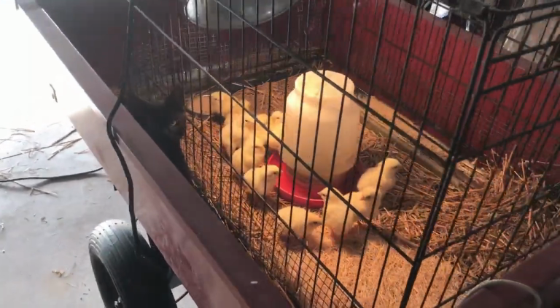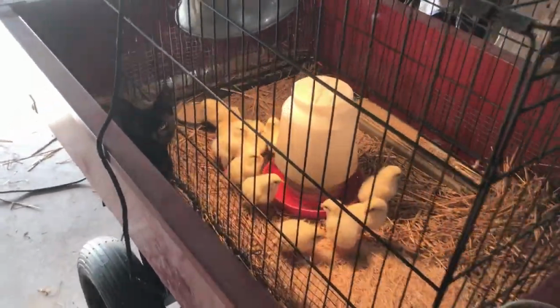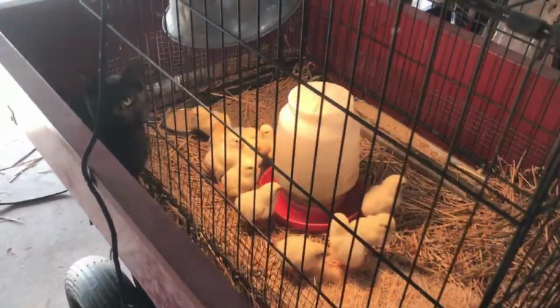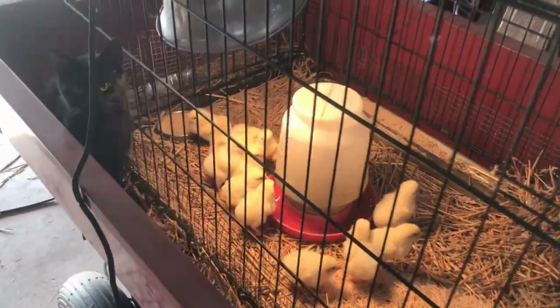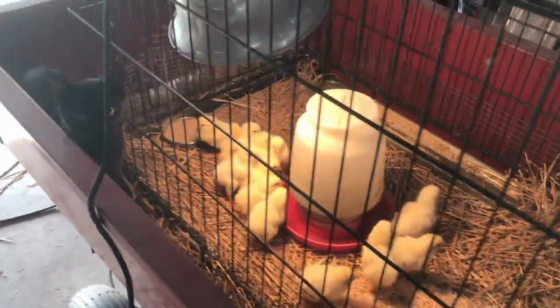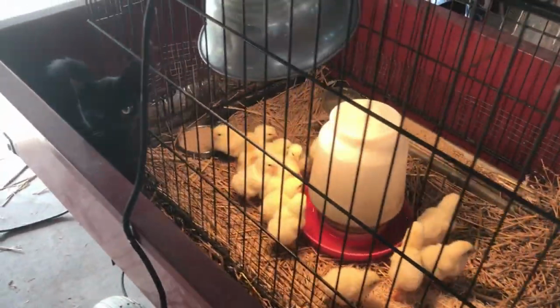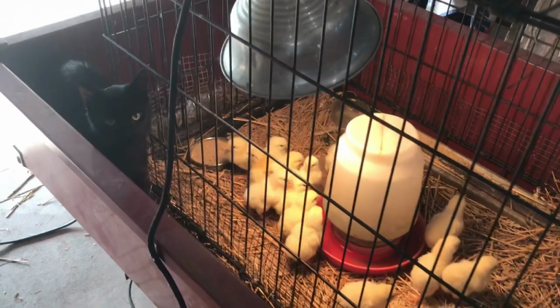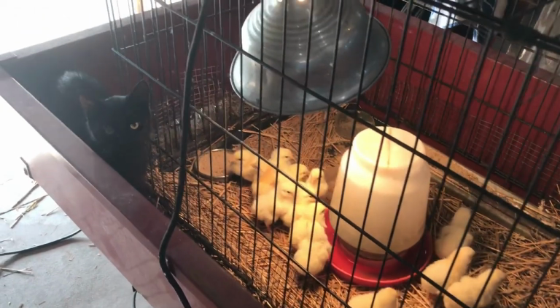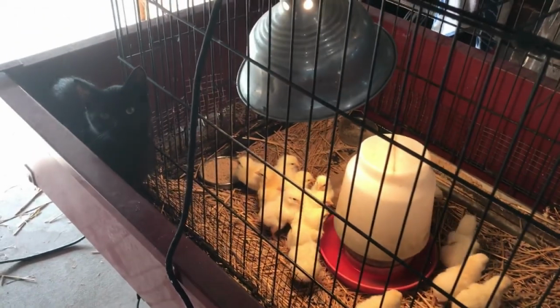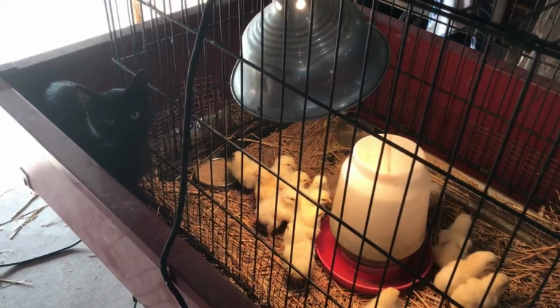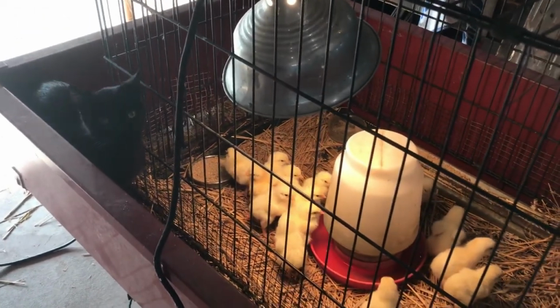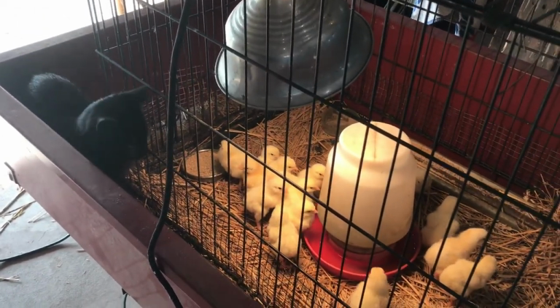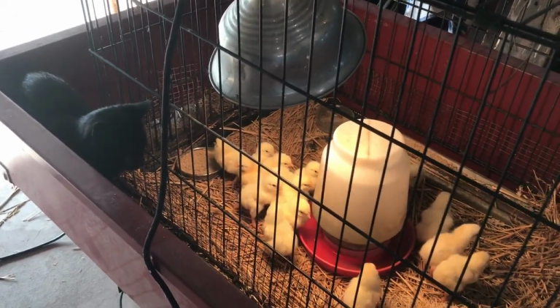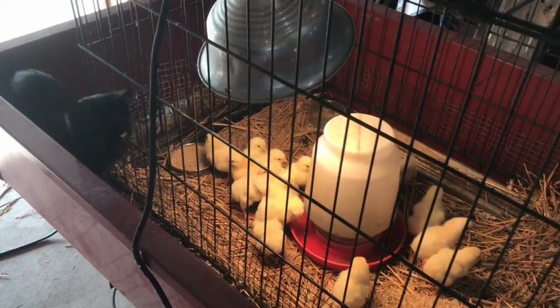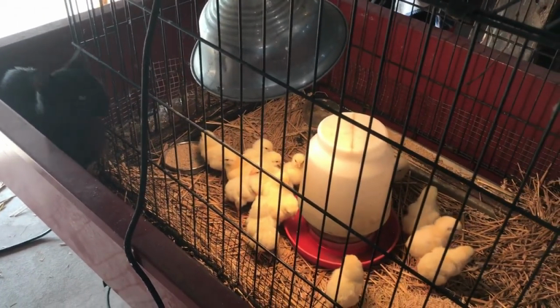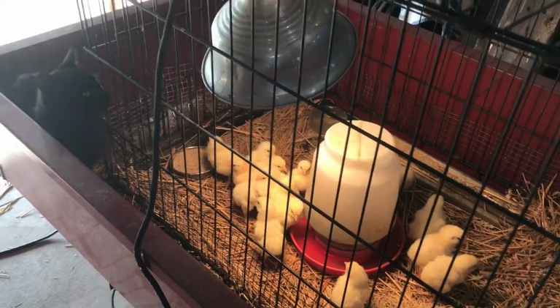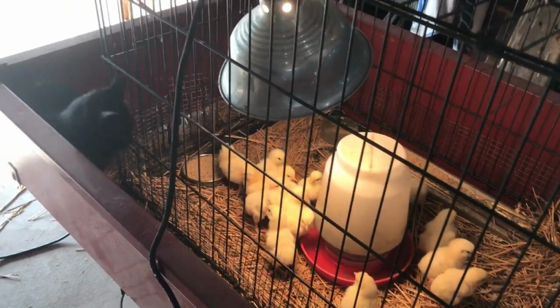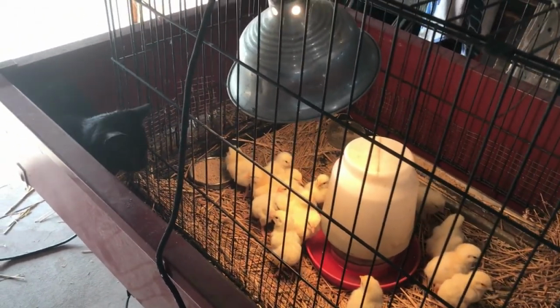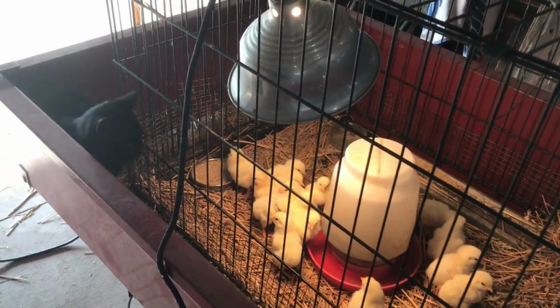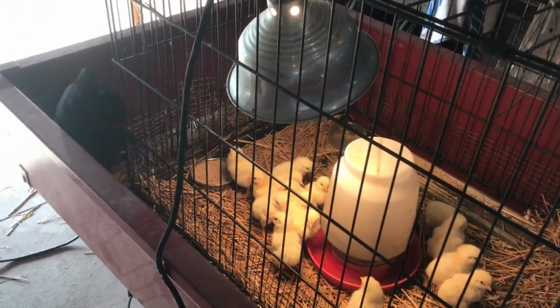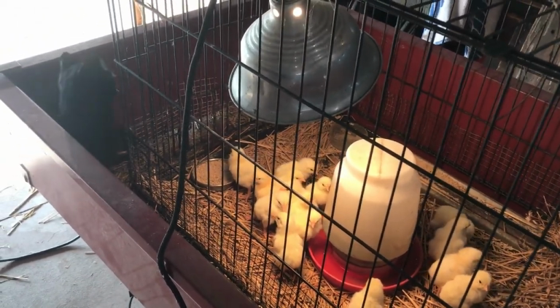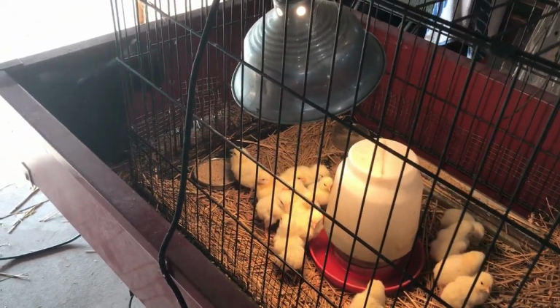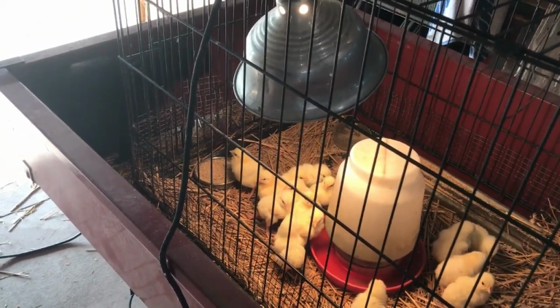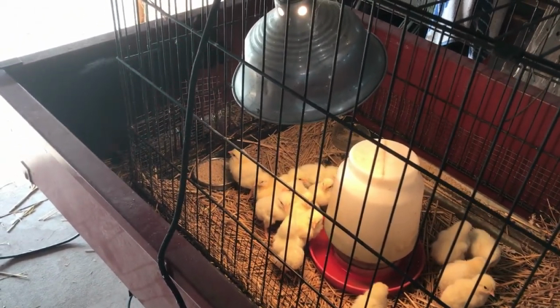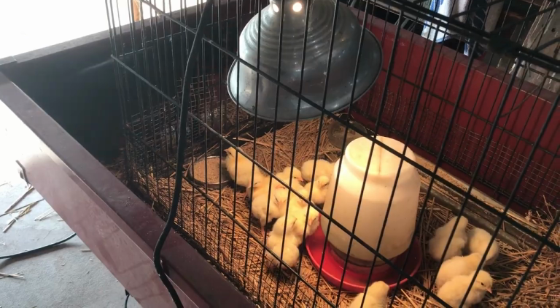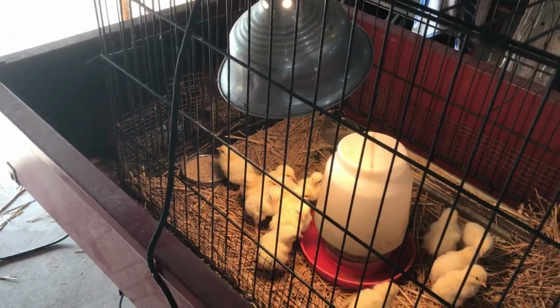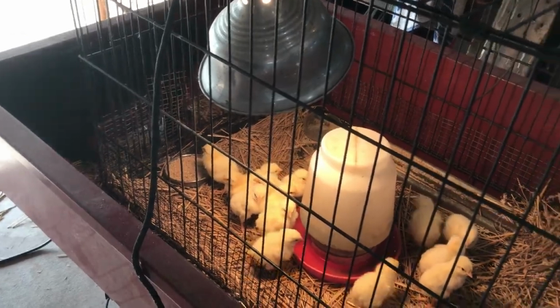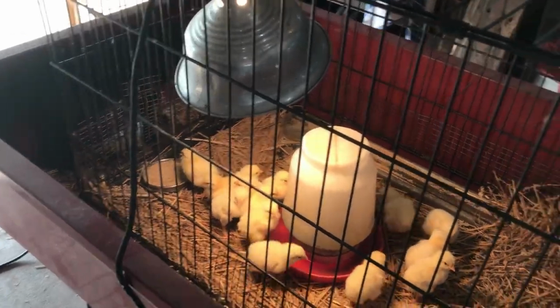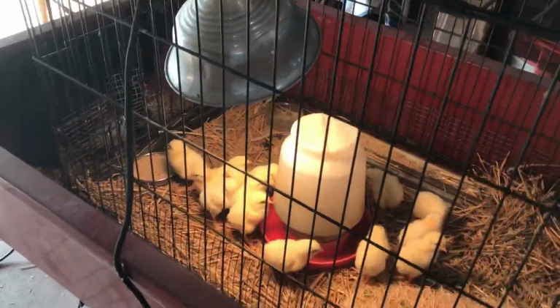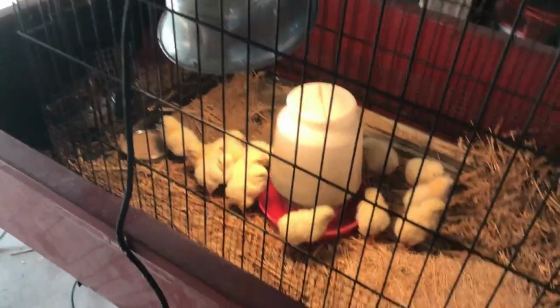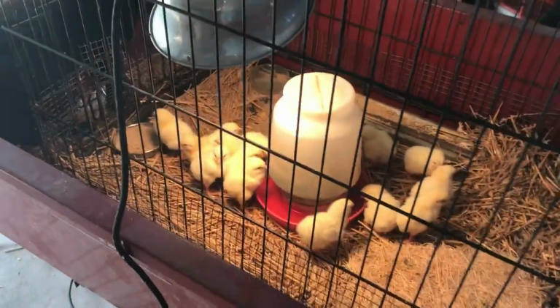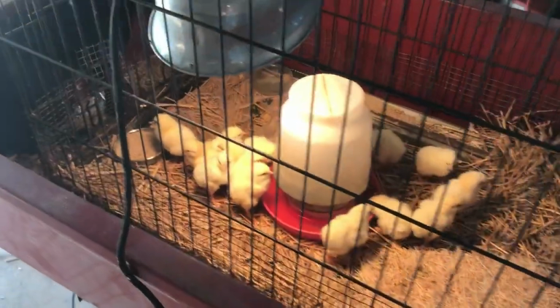Got chicks yesterday for the 4-H project — those are meat chickens, and I think somebody else likes them very much too.